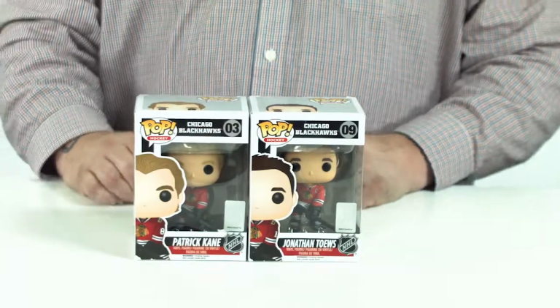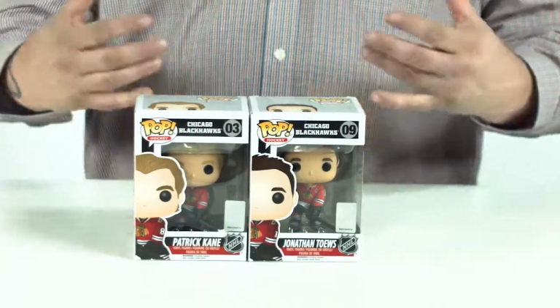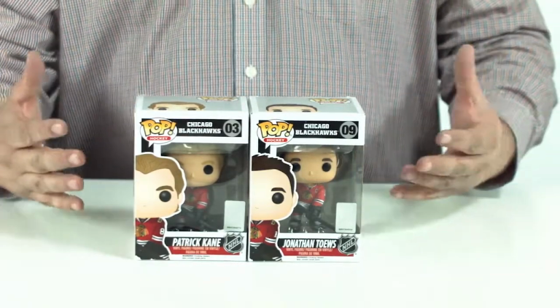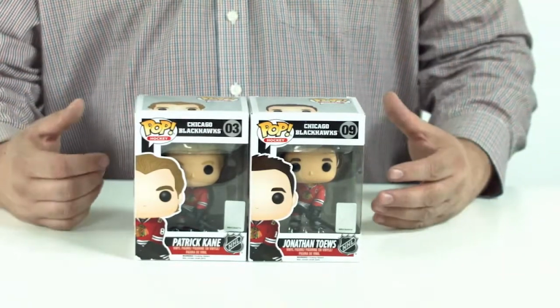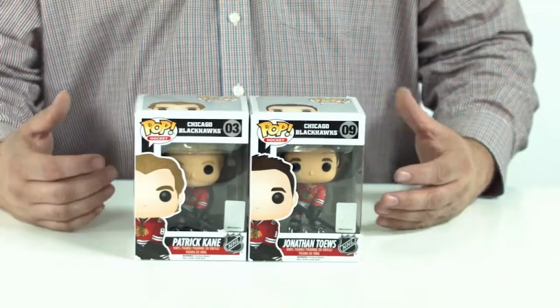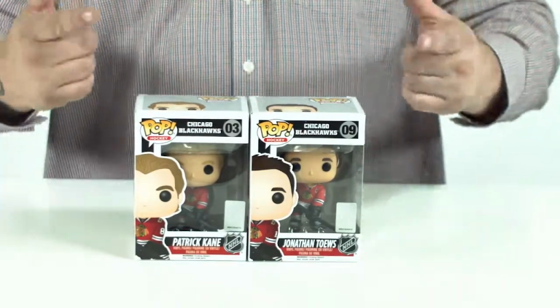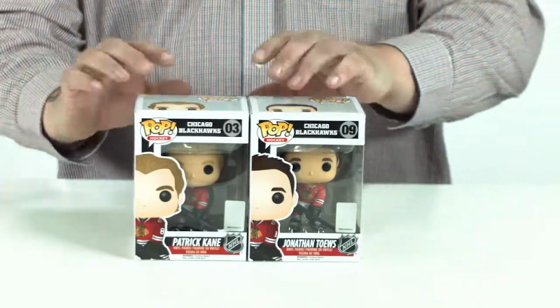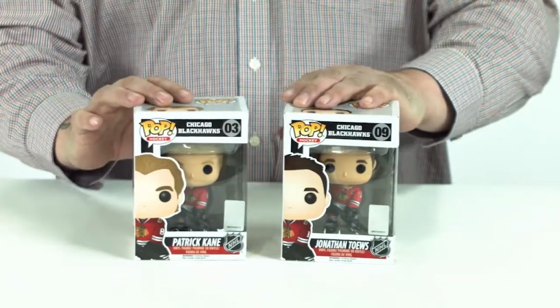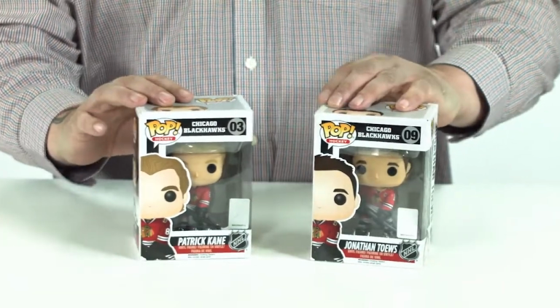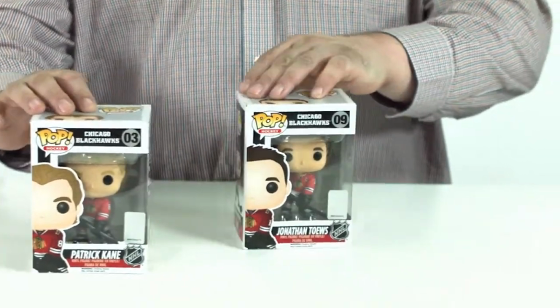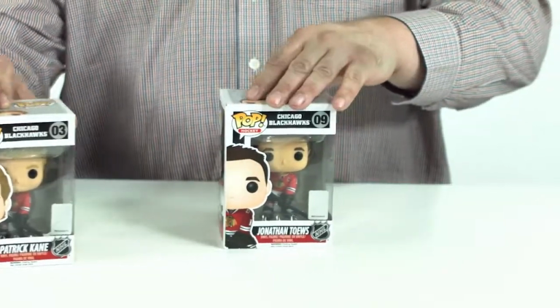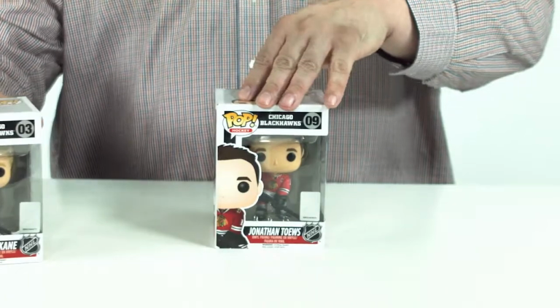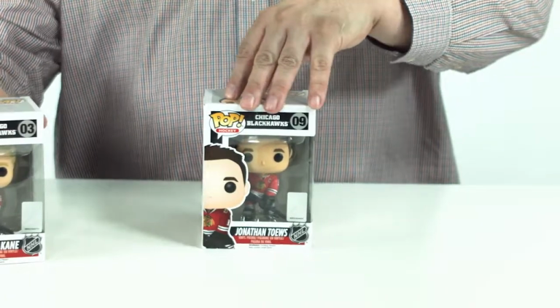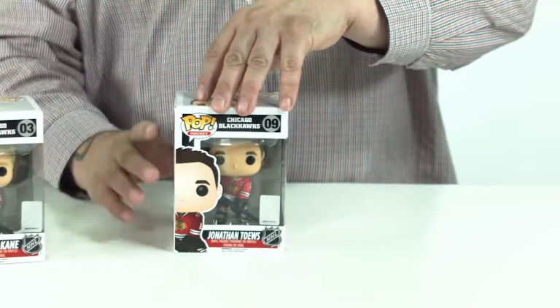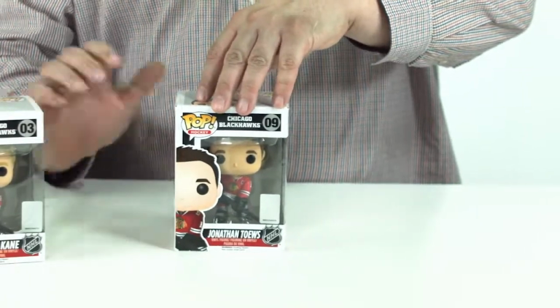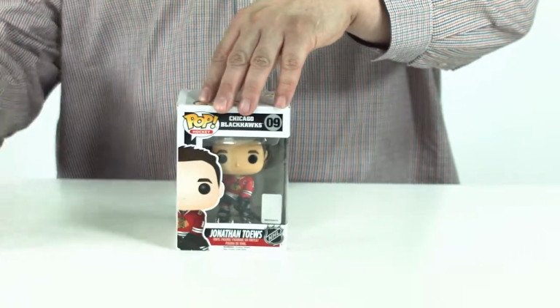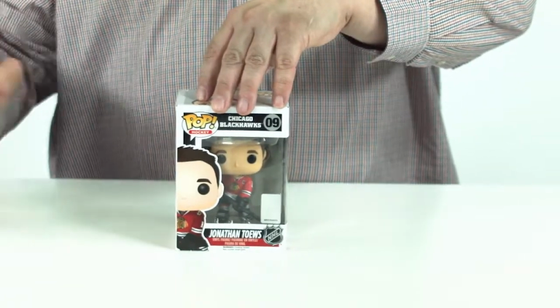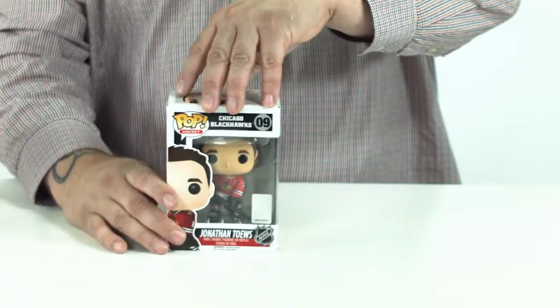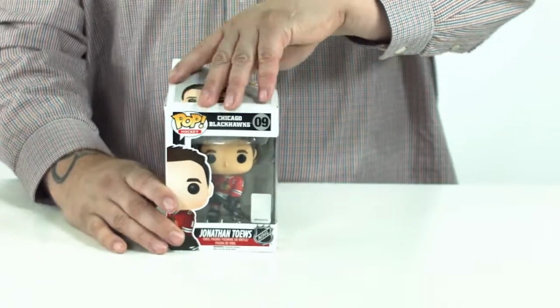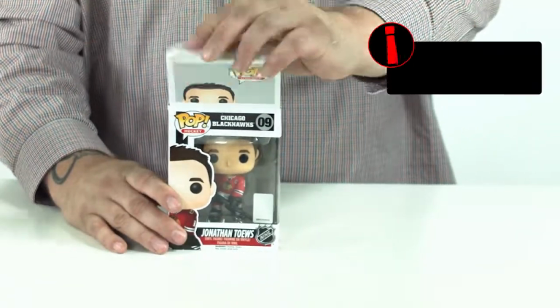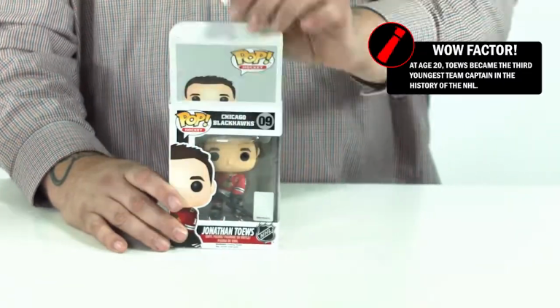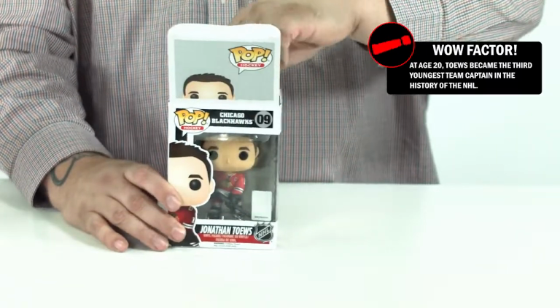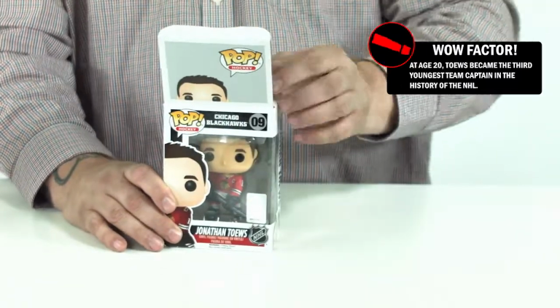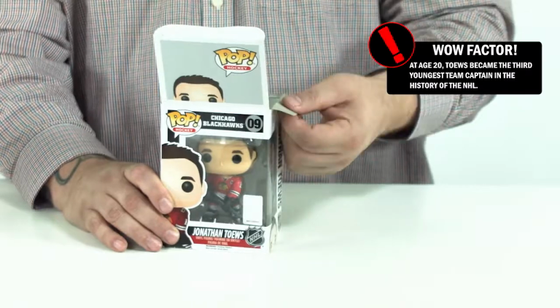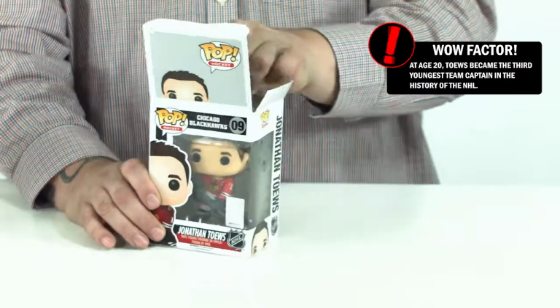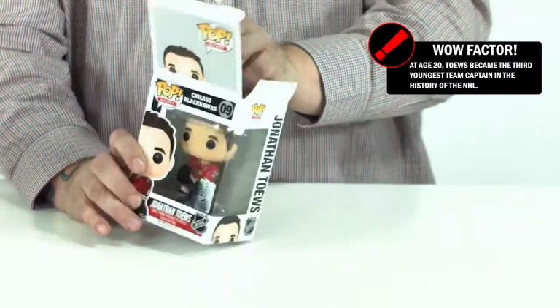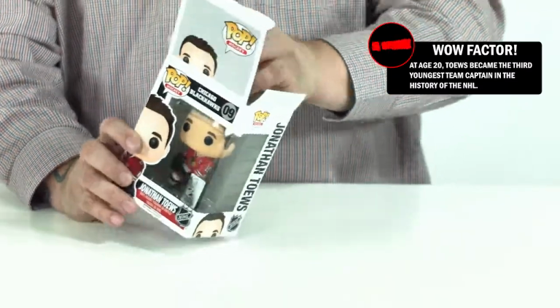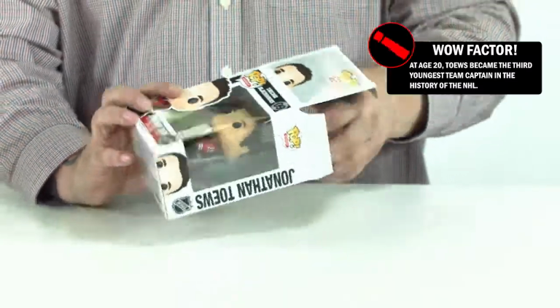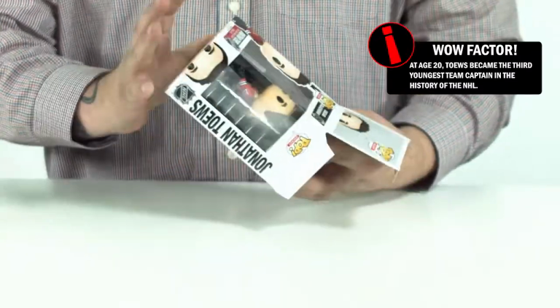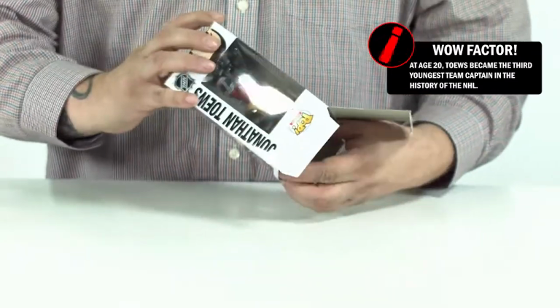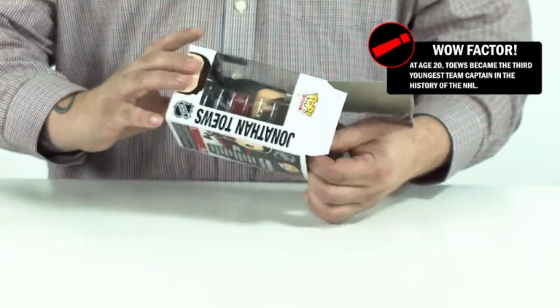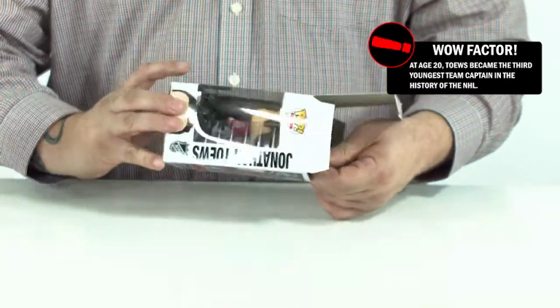So what does an unboxing entail? Let me show you. We're going to just get right to it and unbox it. The first one I'm going to do here is Jonathan Taves. He is the team captain for the Chicago Blackhawks, which is kind of cool.